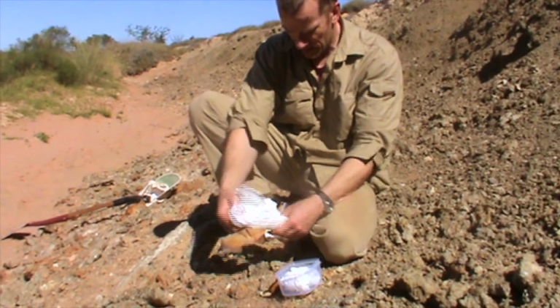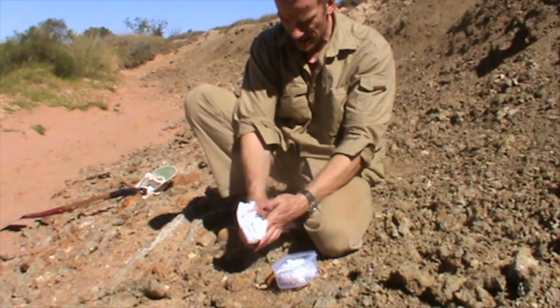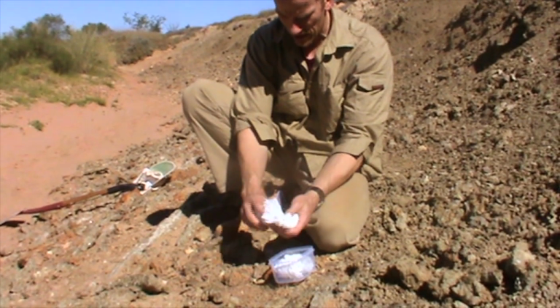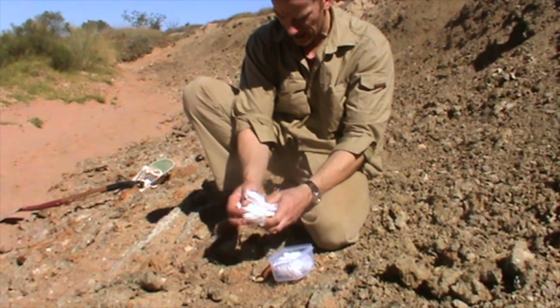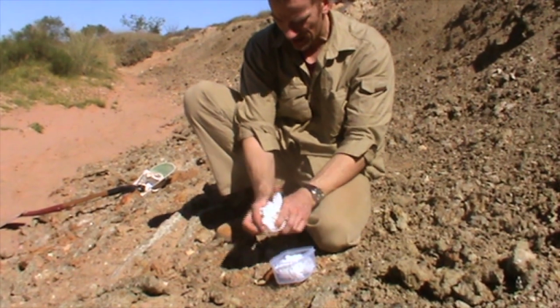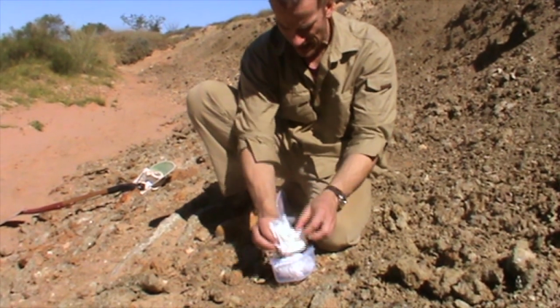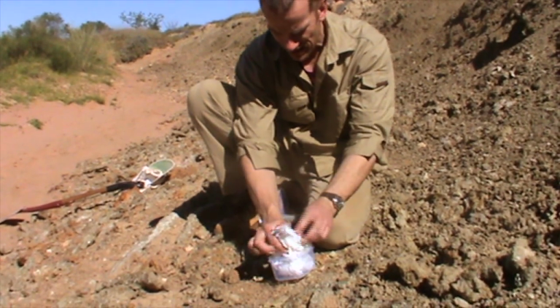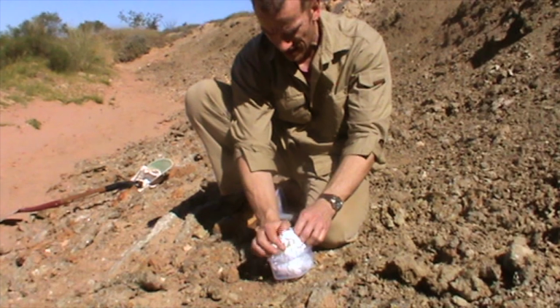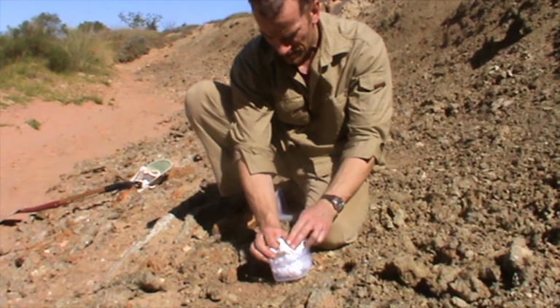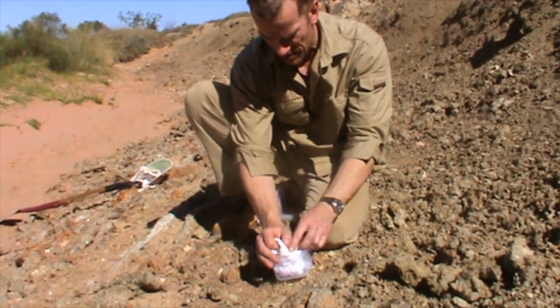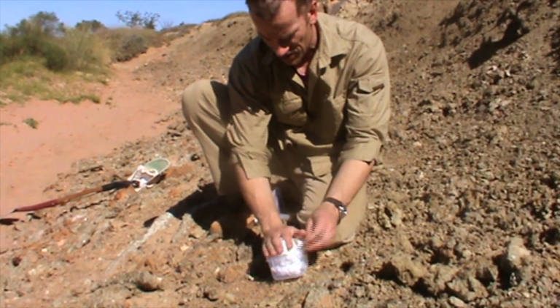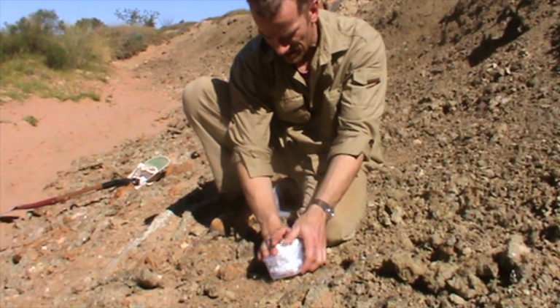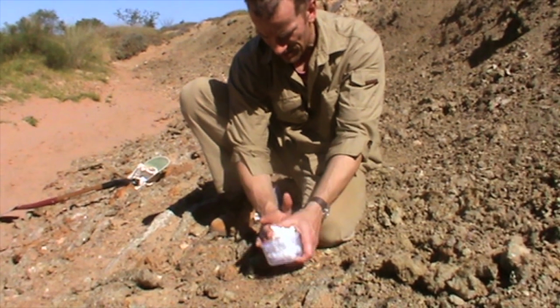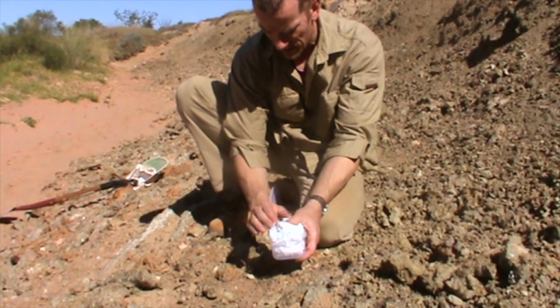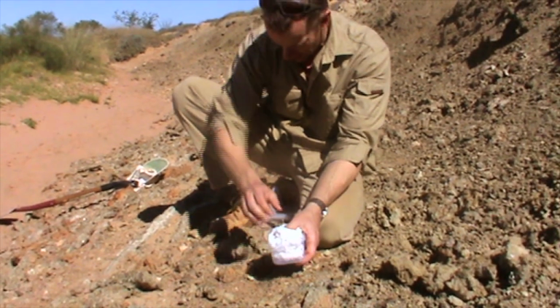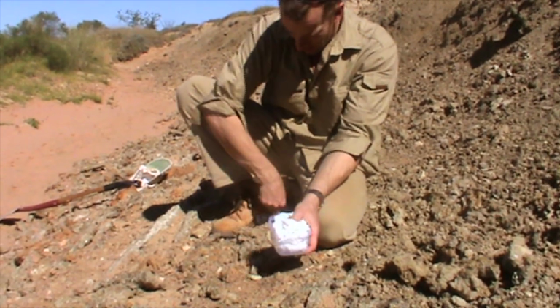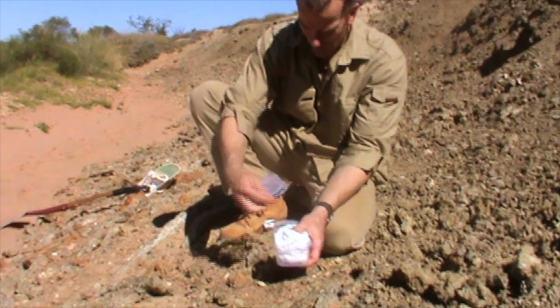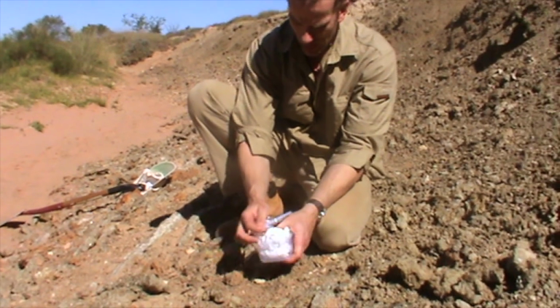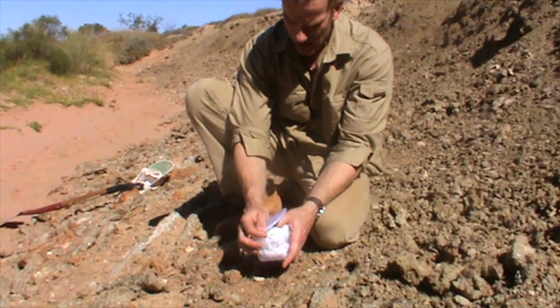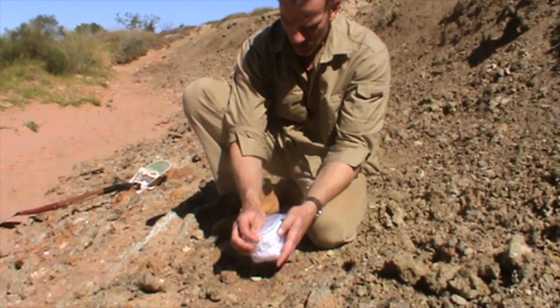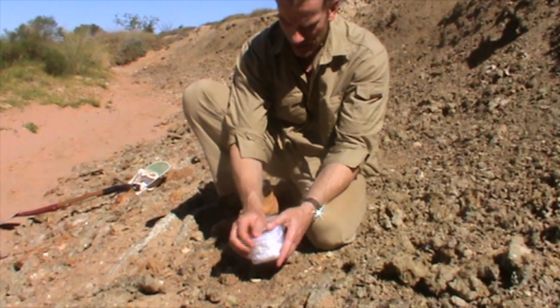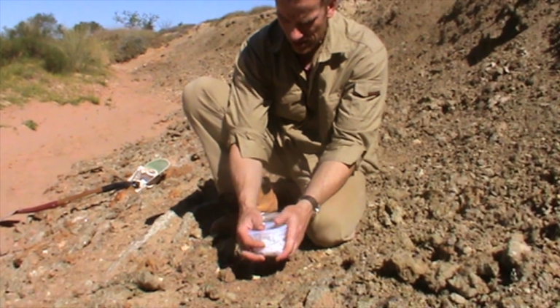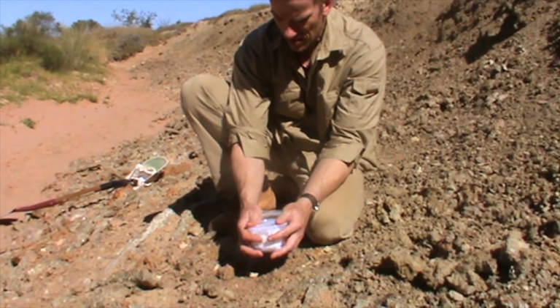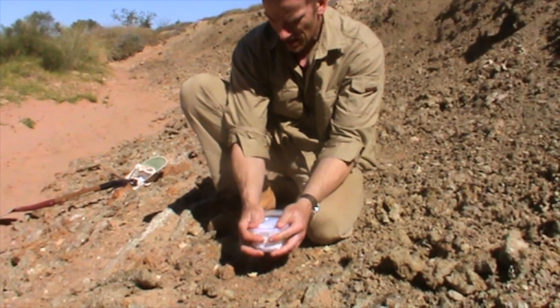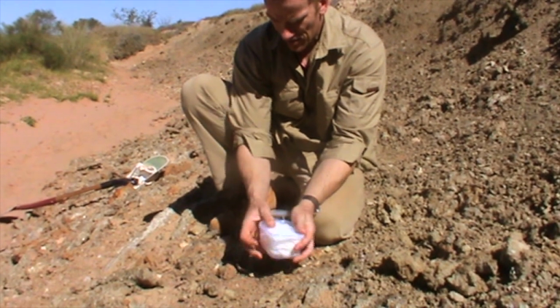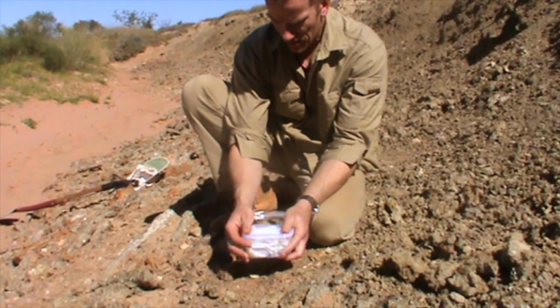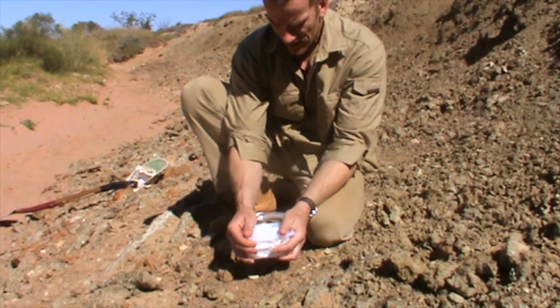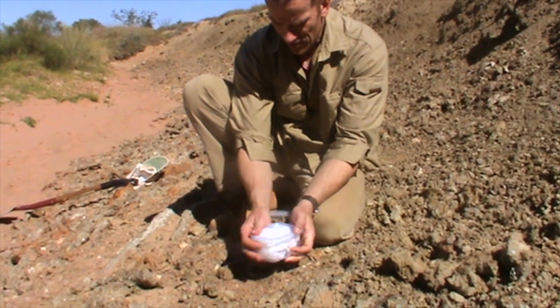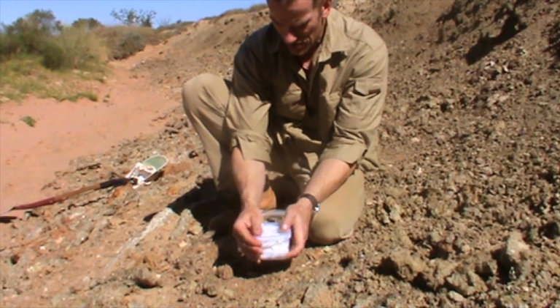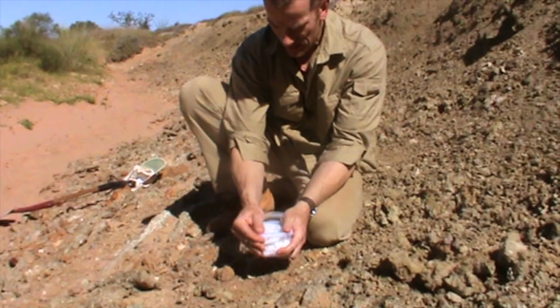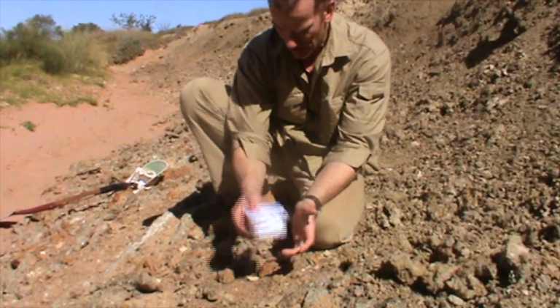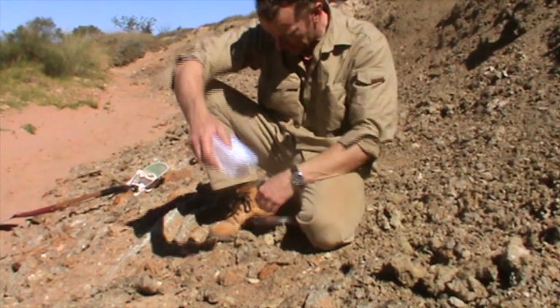Just adding a little bit of extra padding here — this will cushion the specimen. I'm going to prepare it a little bit more when we get back to Perth and remove the dirt. Very nice find.